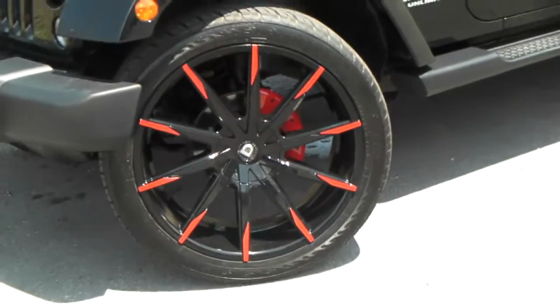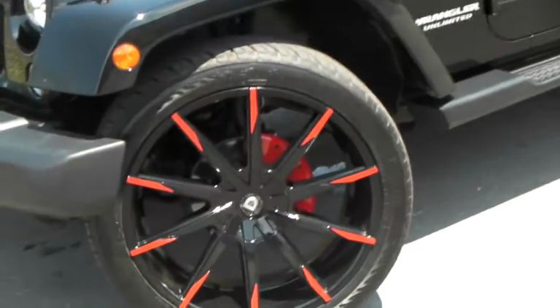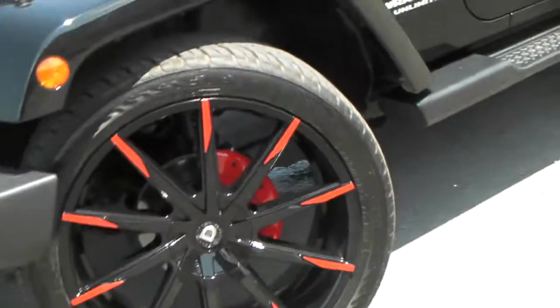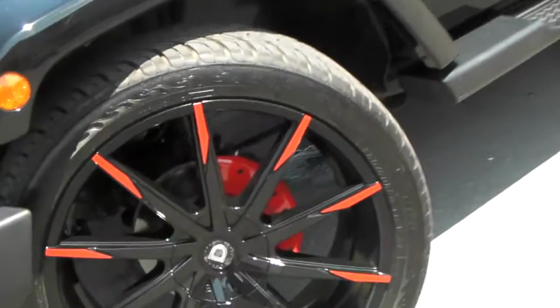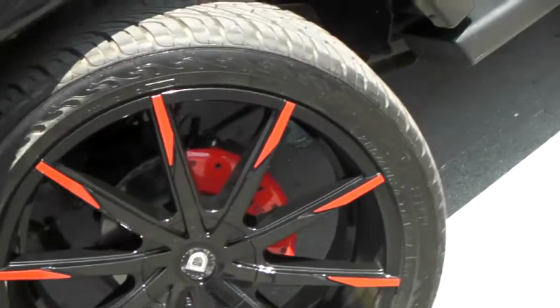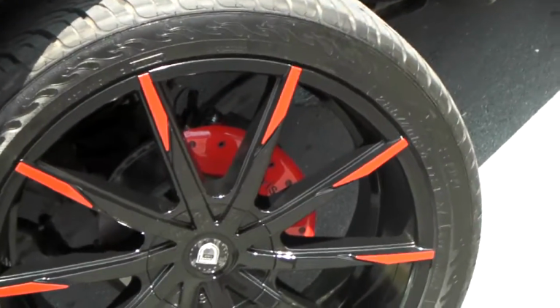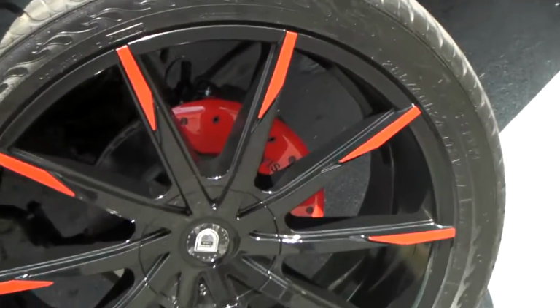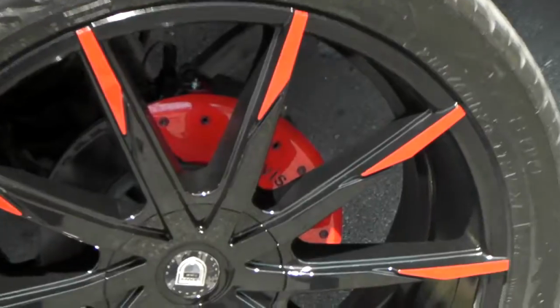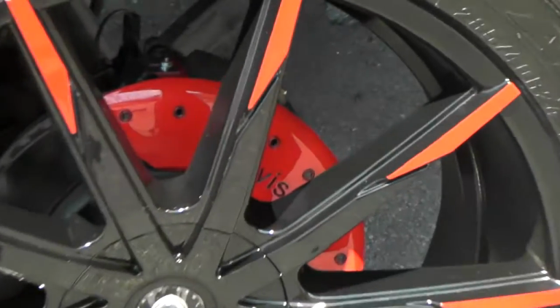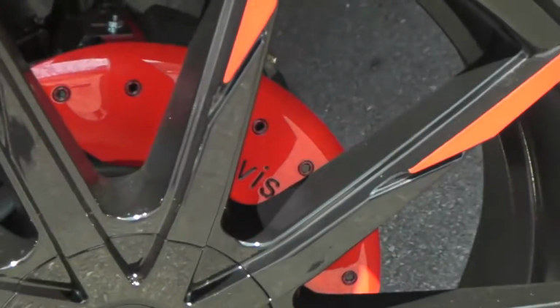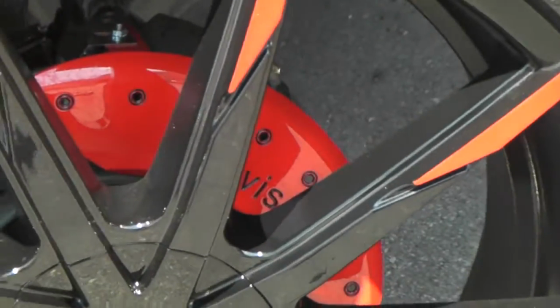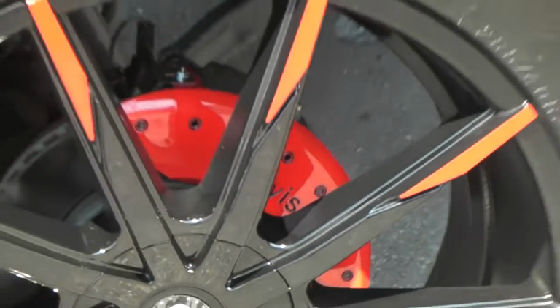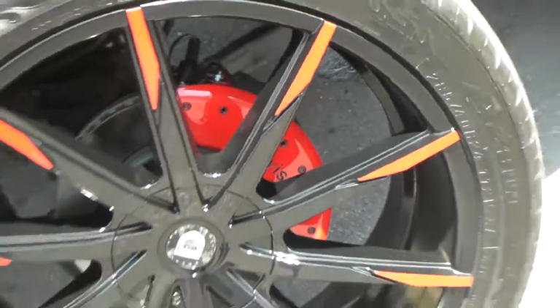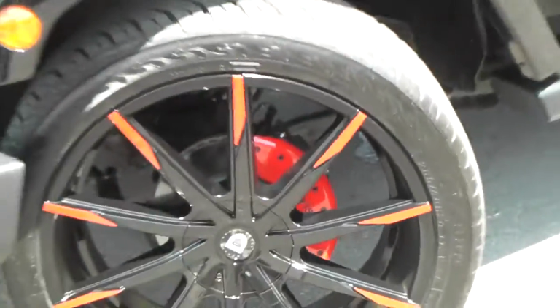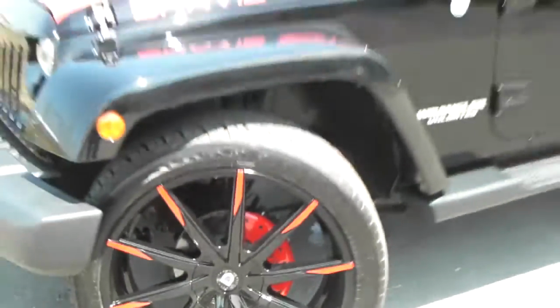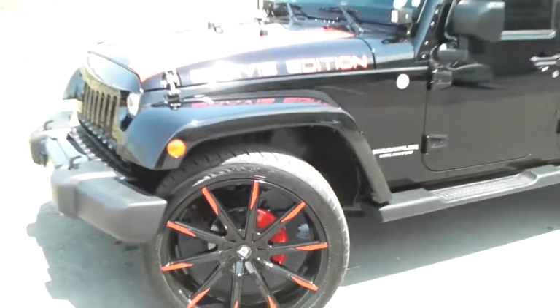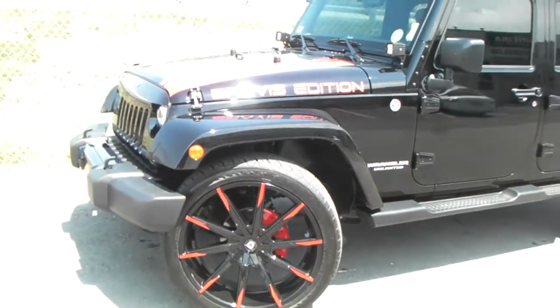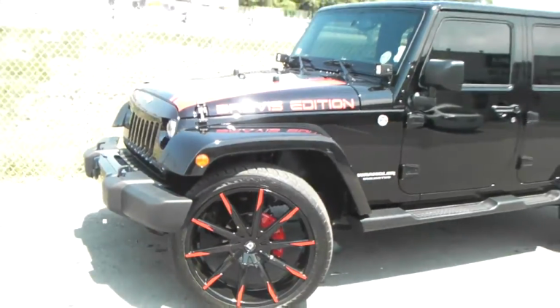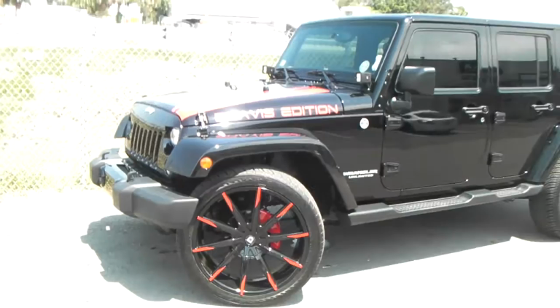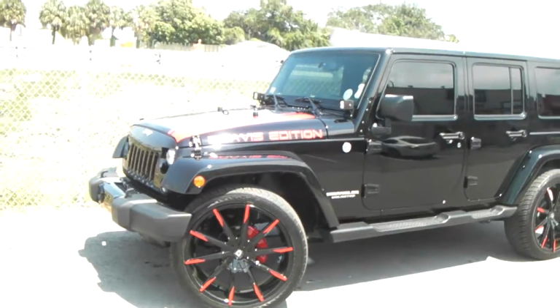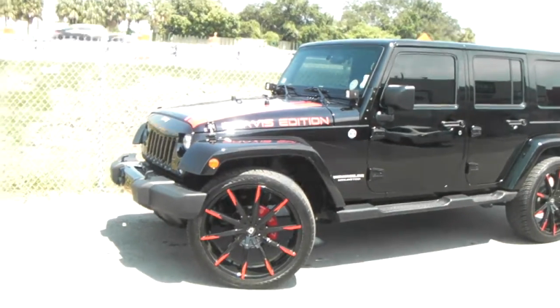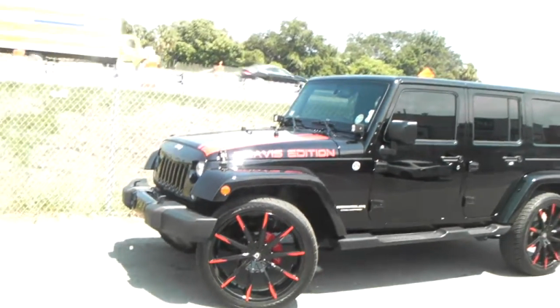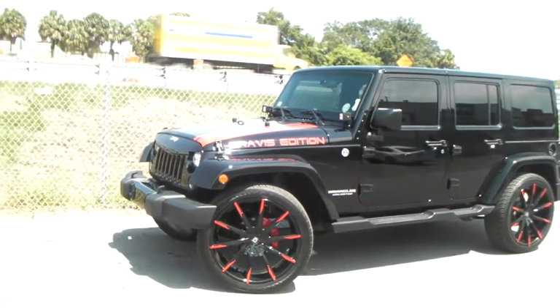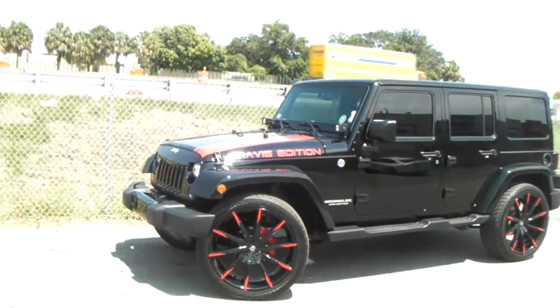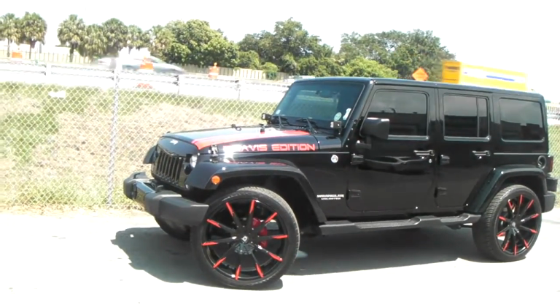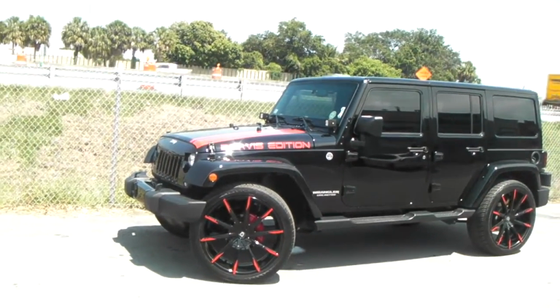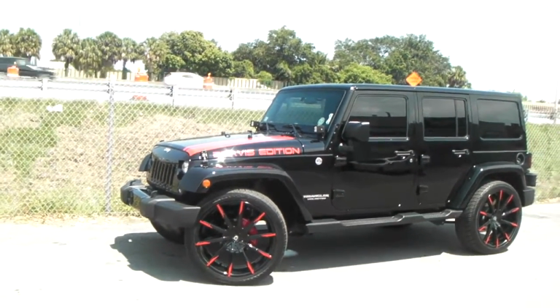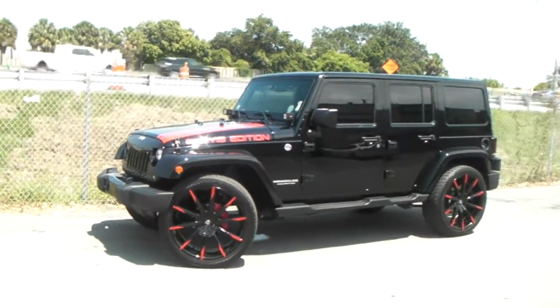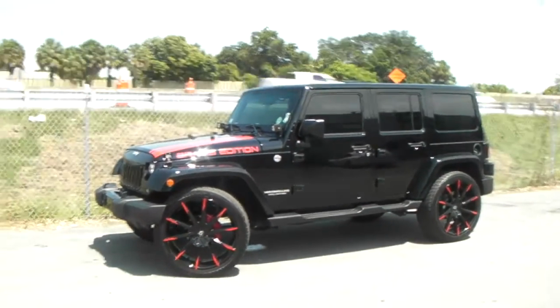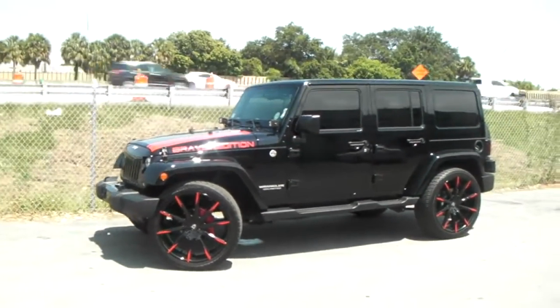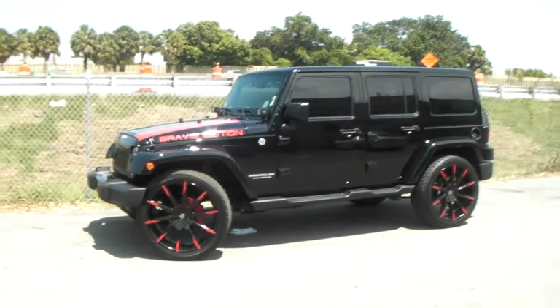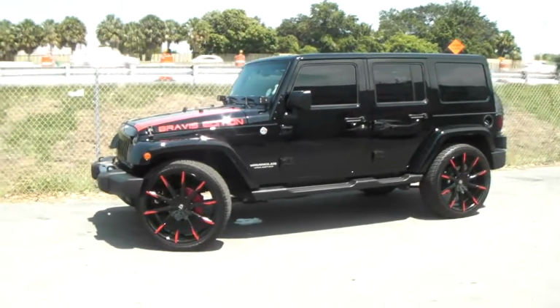Got the caliper covers in there — they say Bravest Group, which is another name for the company. Those are custom caliper covers from MGP. You can find those online at DovesandTires.com or order them with any wheel and tire package.